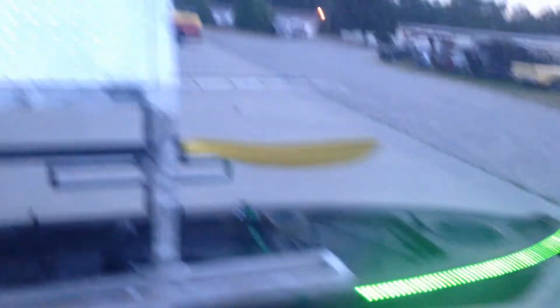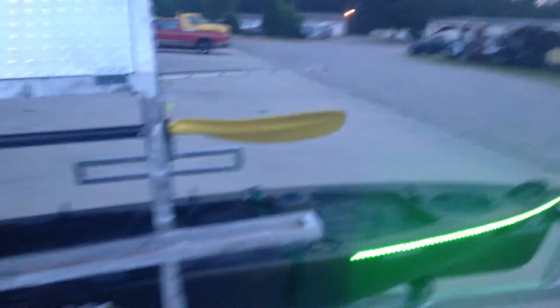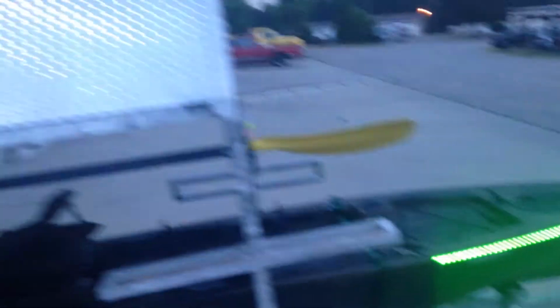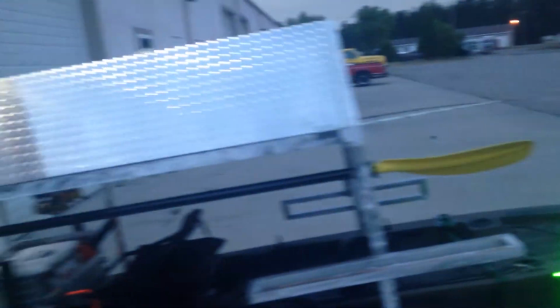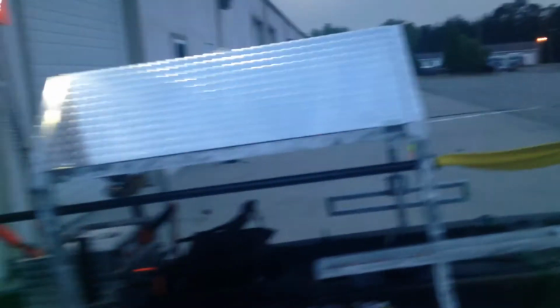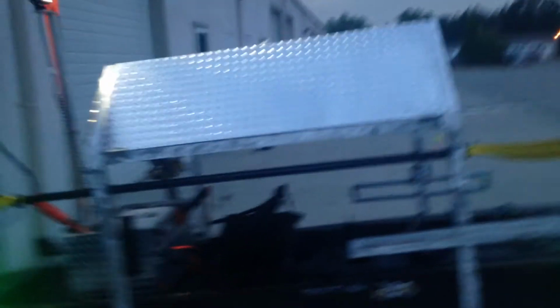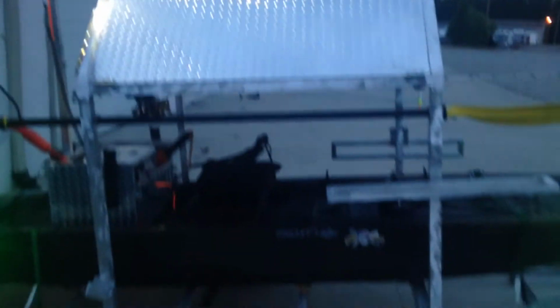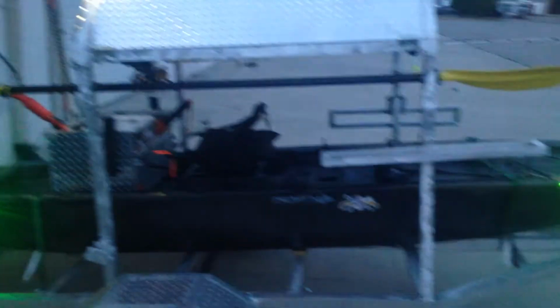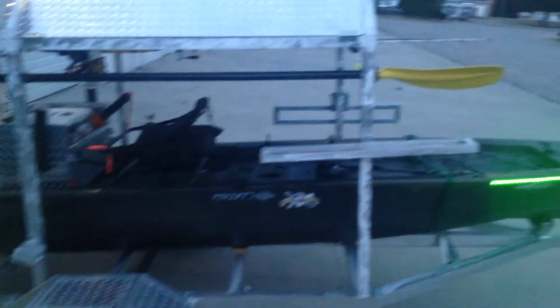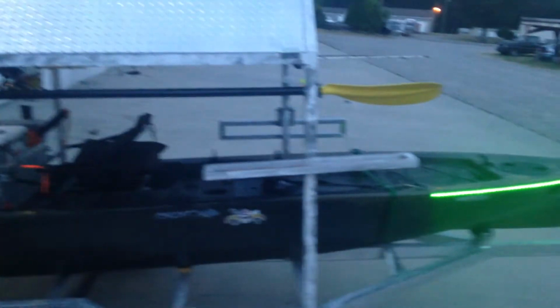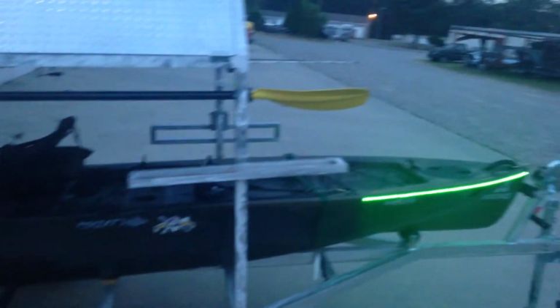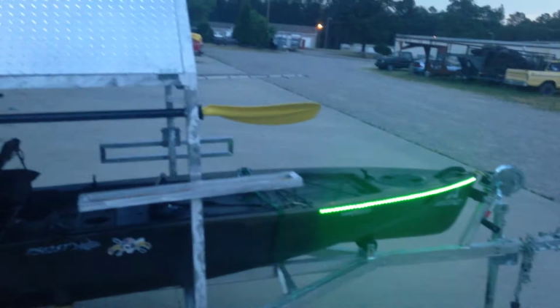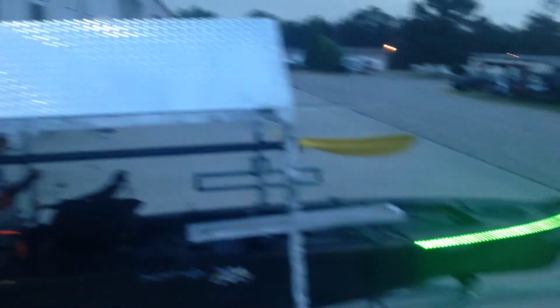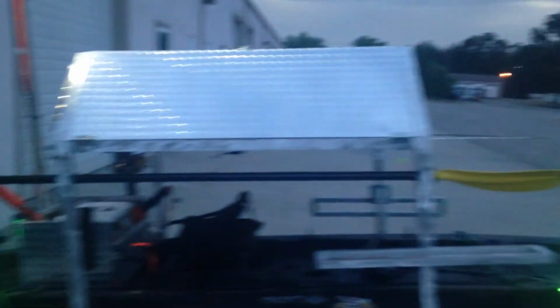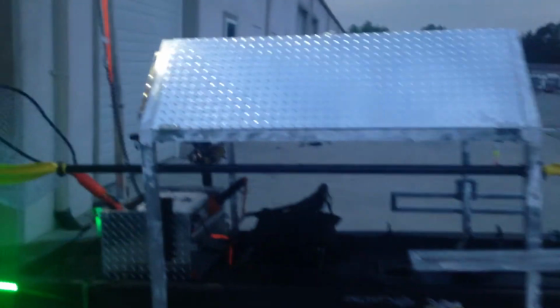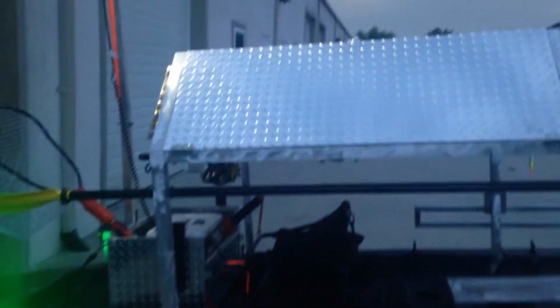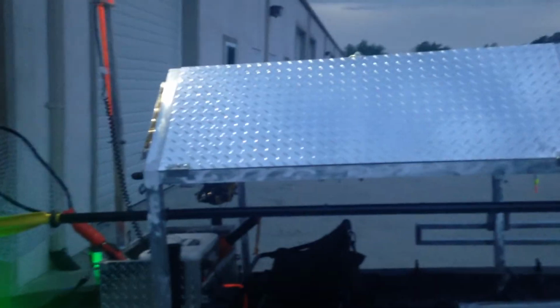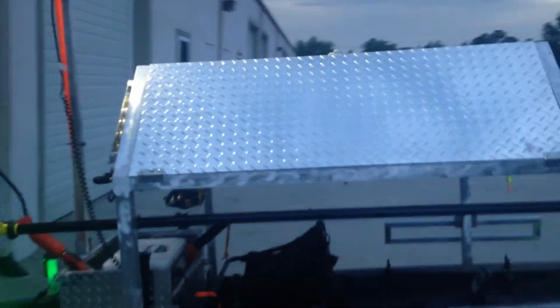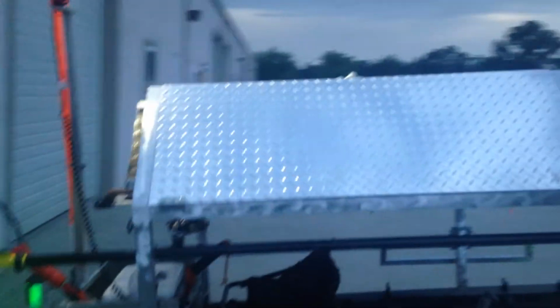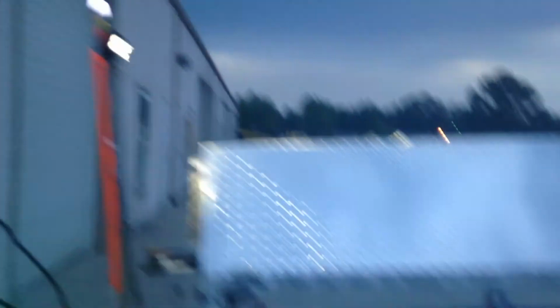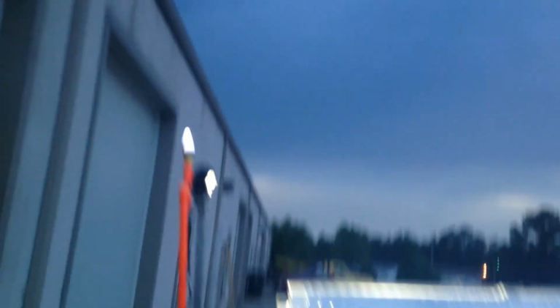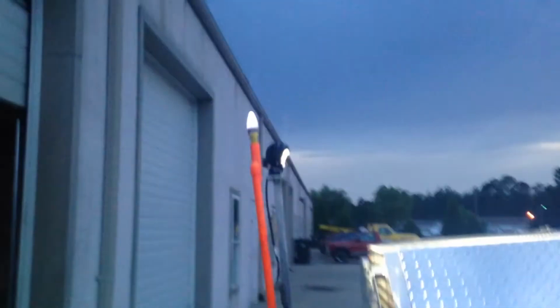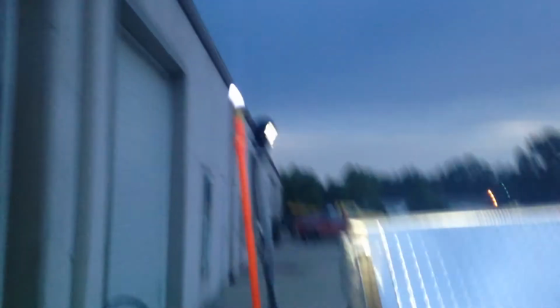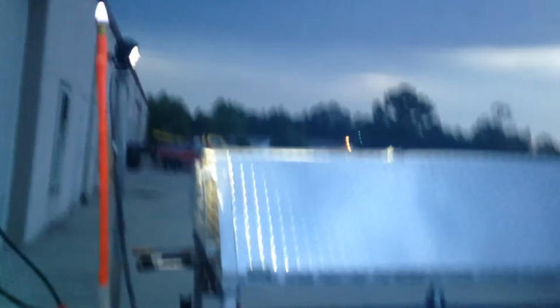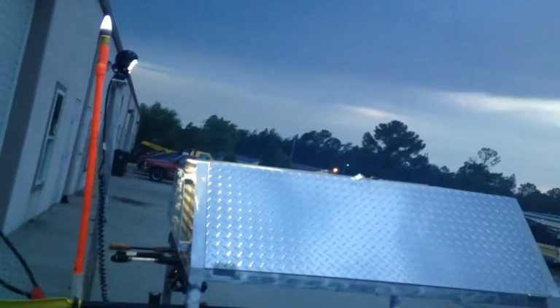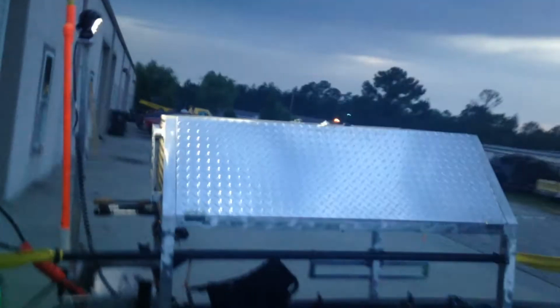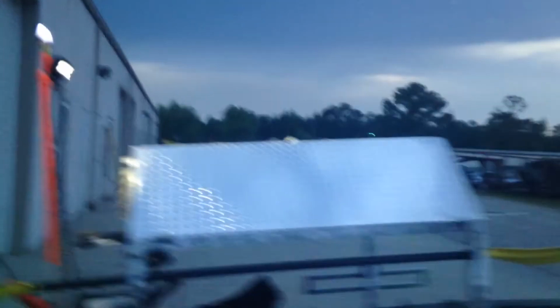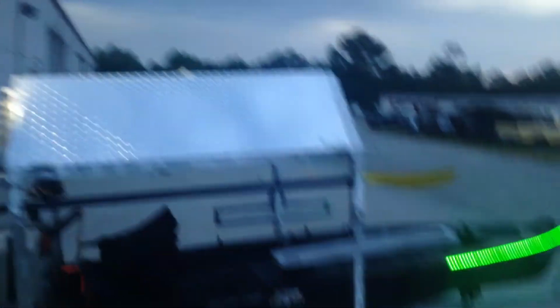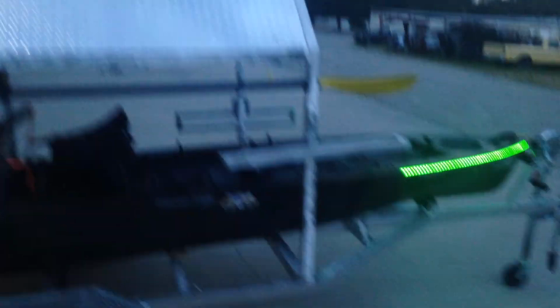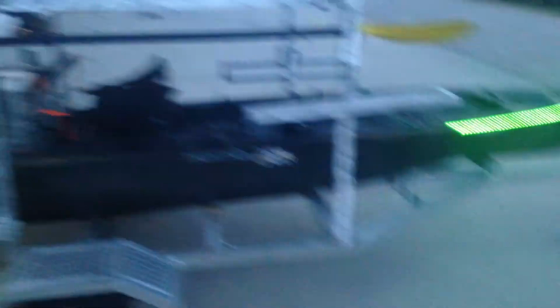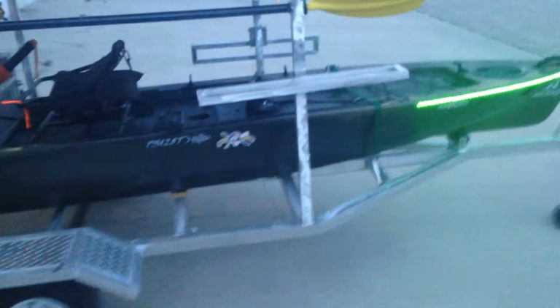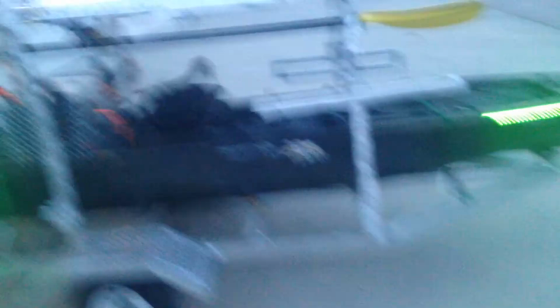Gonna definitely miss this trailer — cleaning her up. But I've got another model in mind that I'm gonna do, and I've sold a couple of them already, which has been nice.